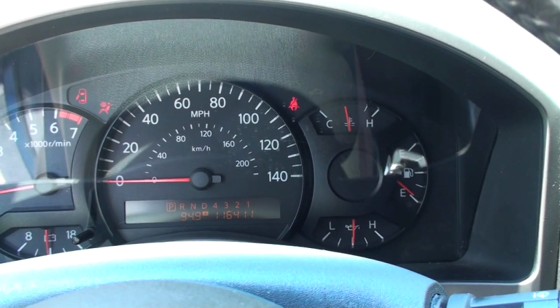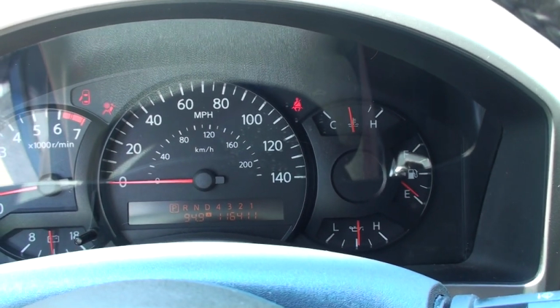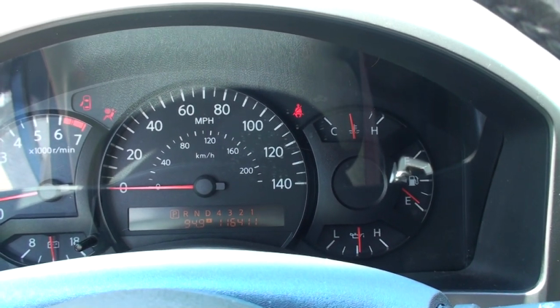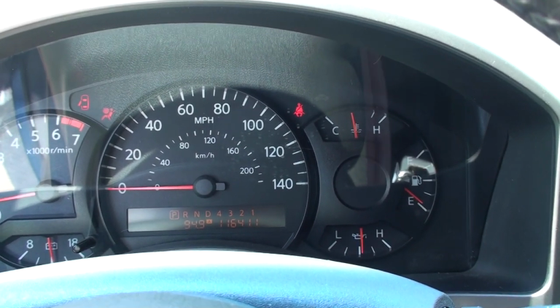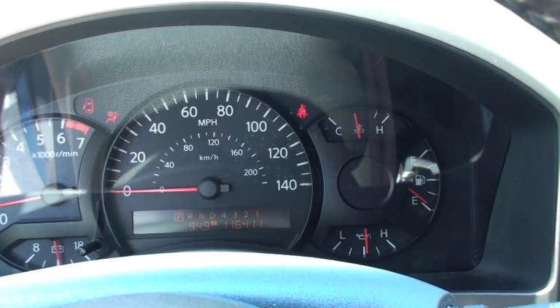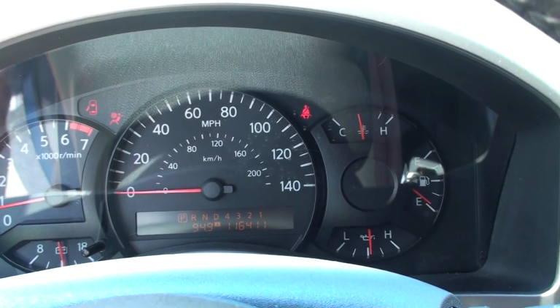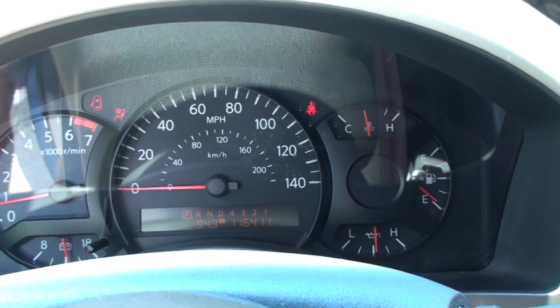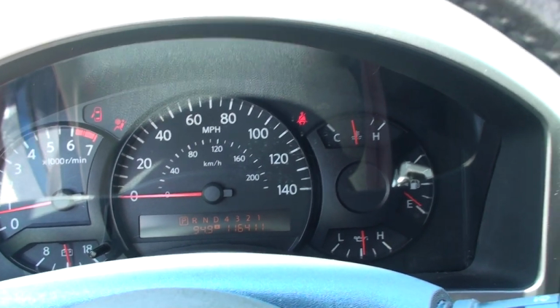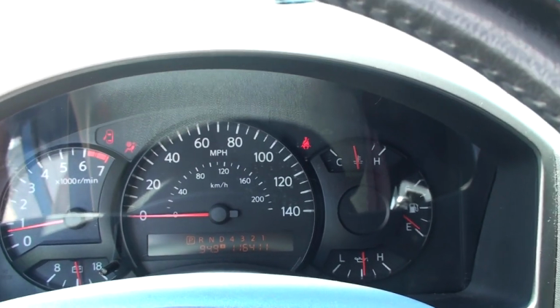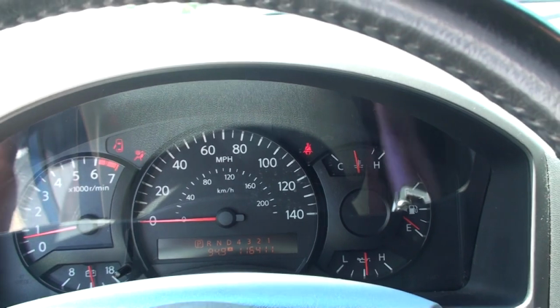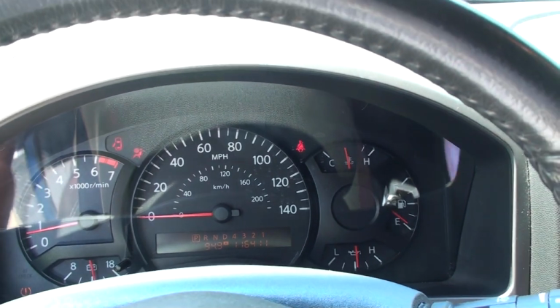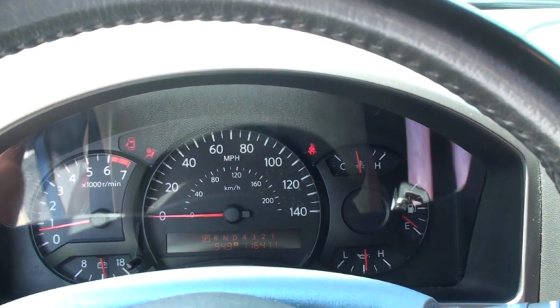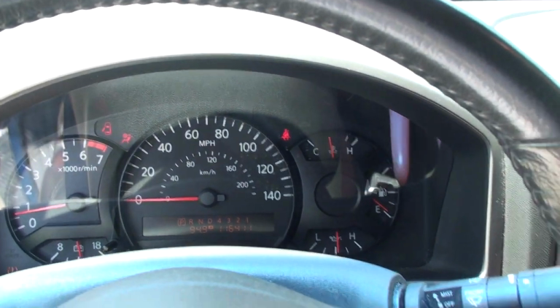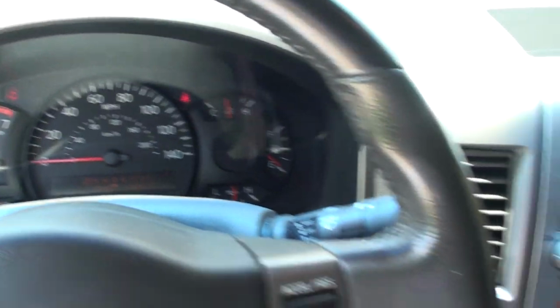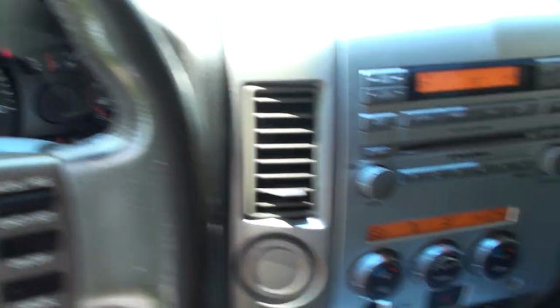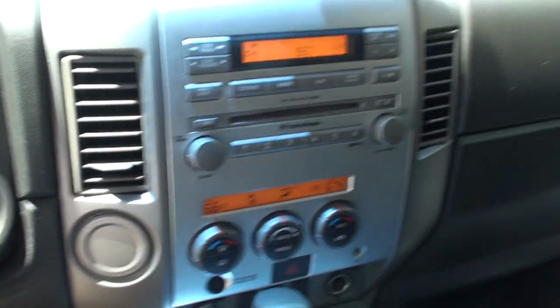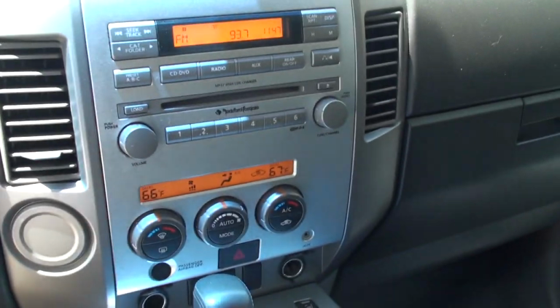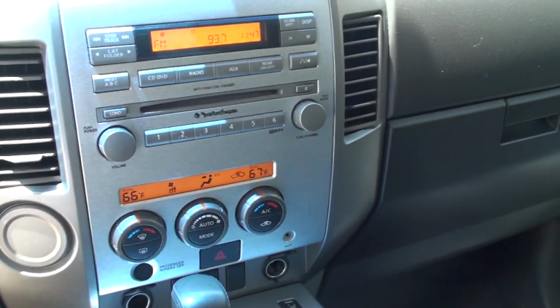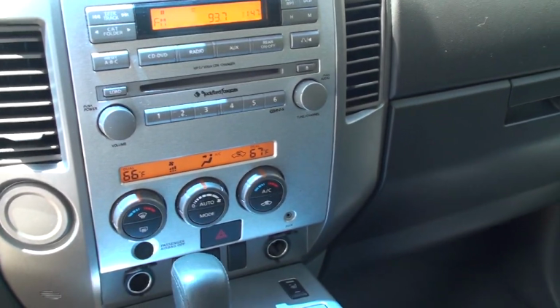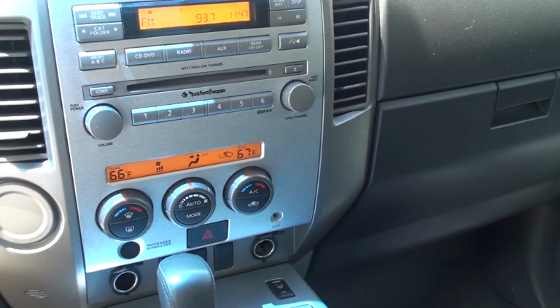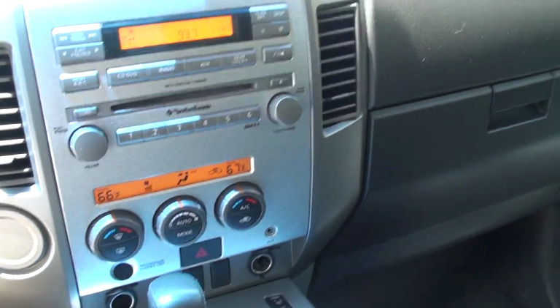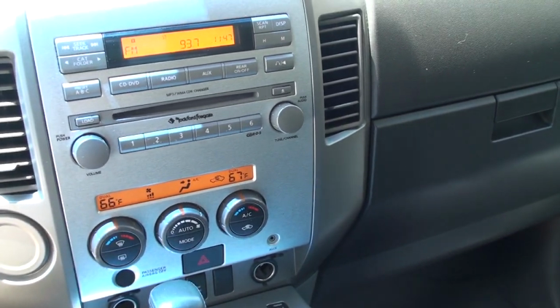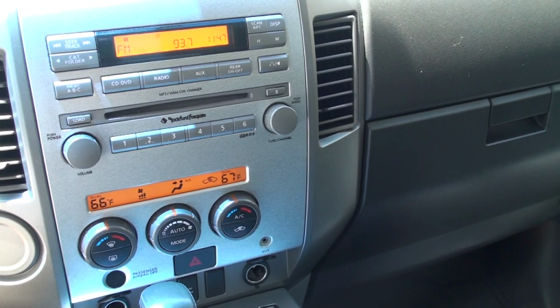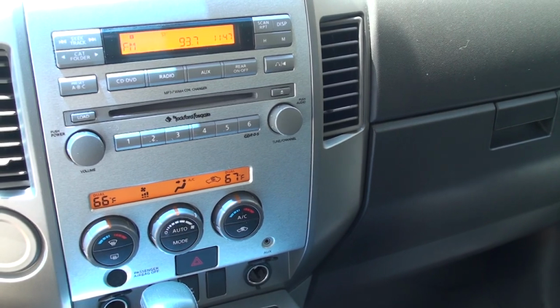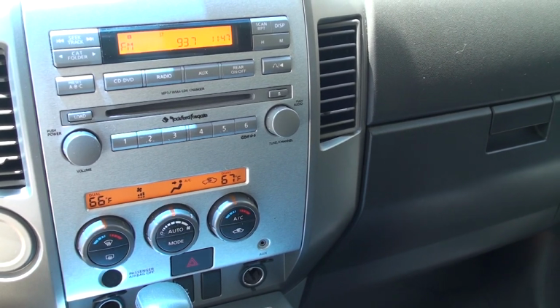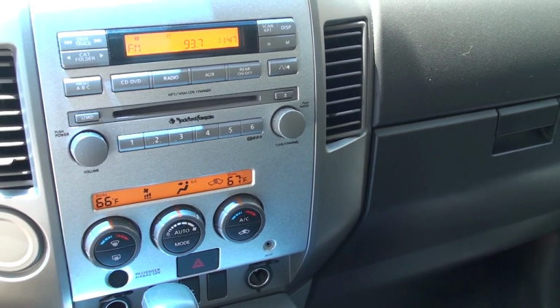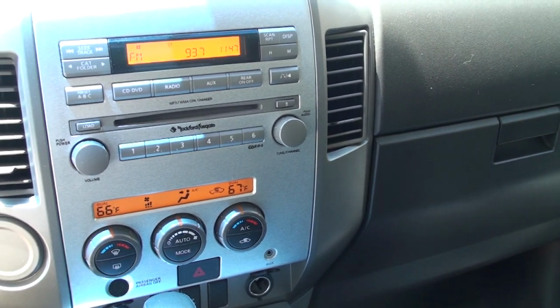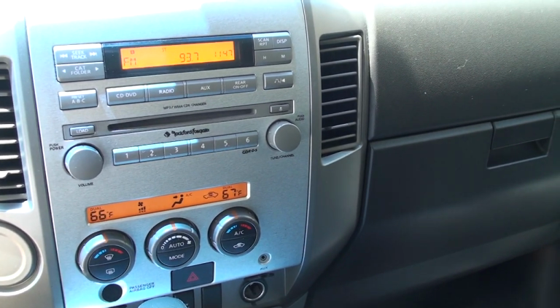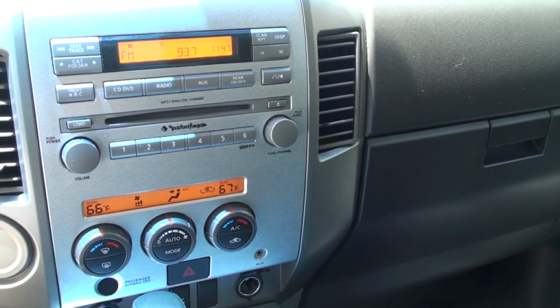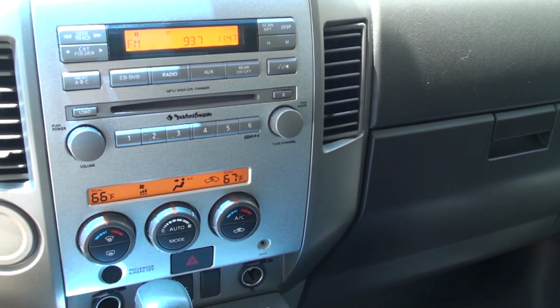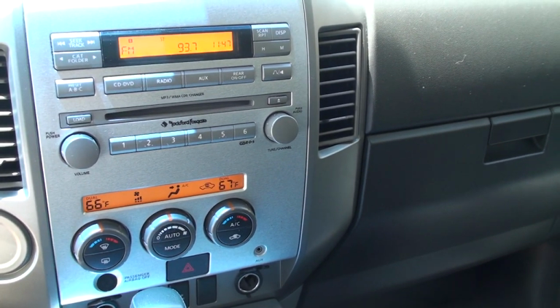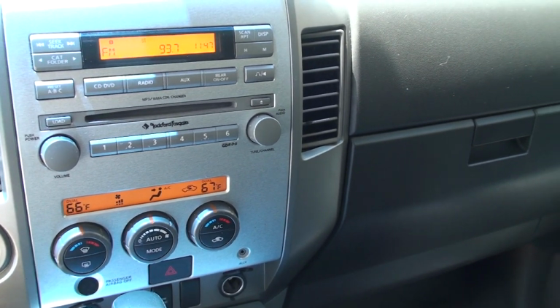It's got 116,411 miles. Got your AM, FM, CD, got the Rockford fancy radio.